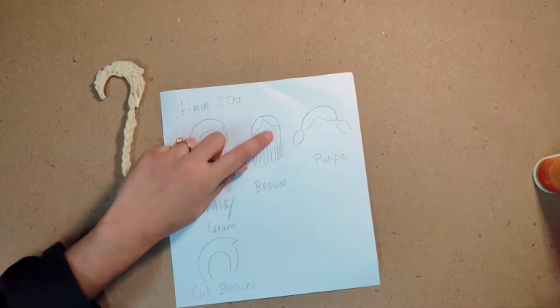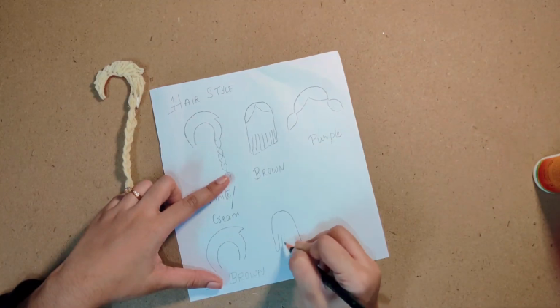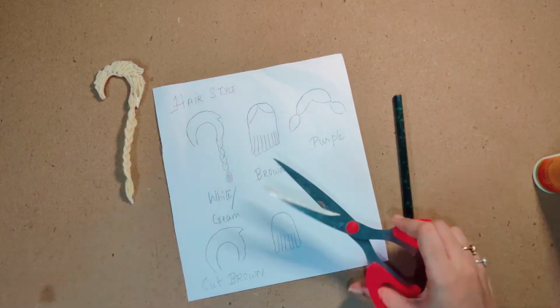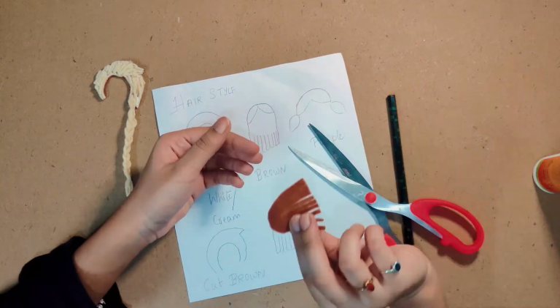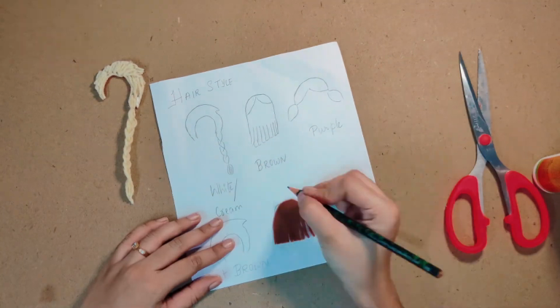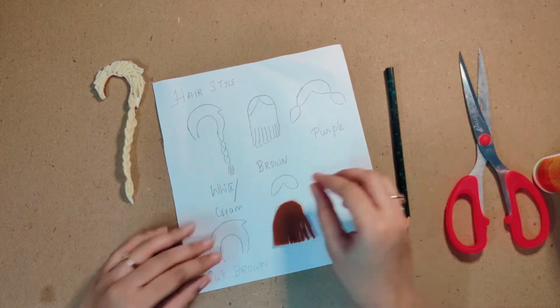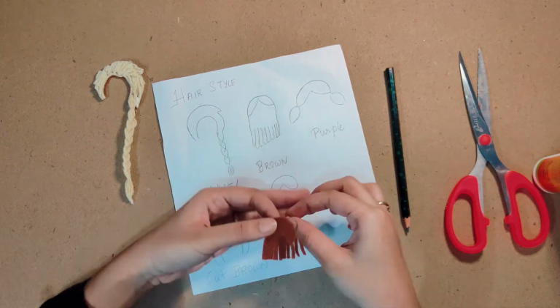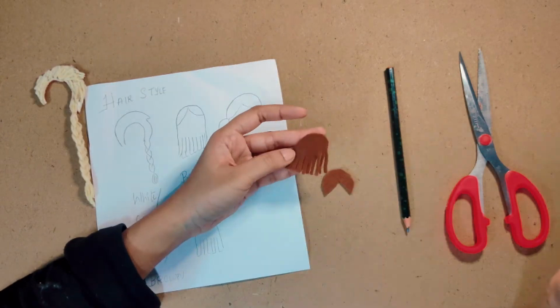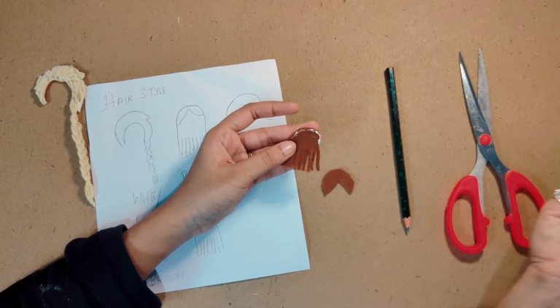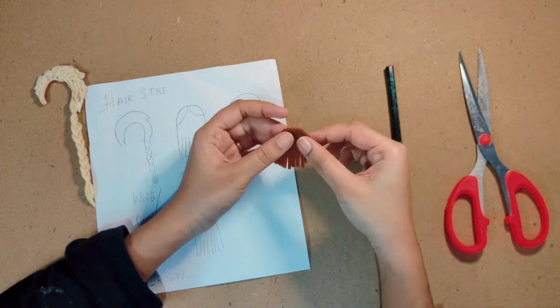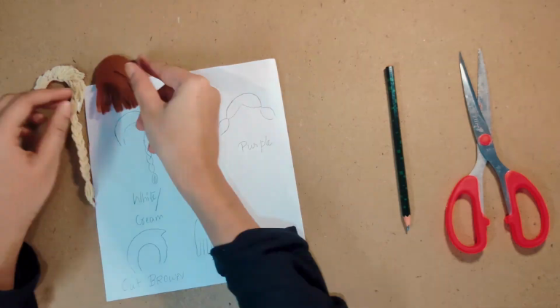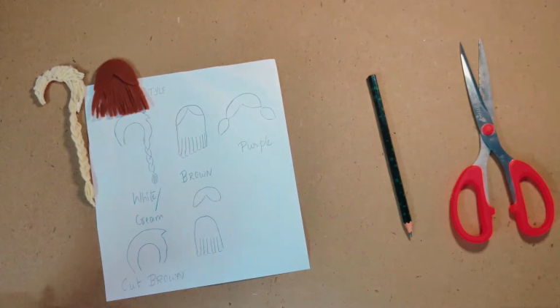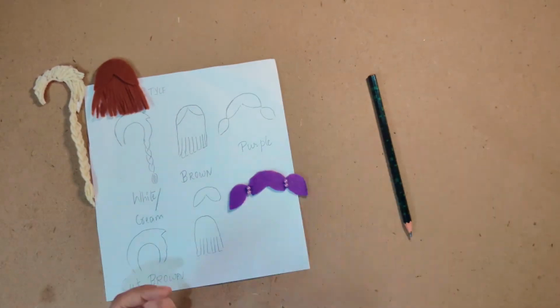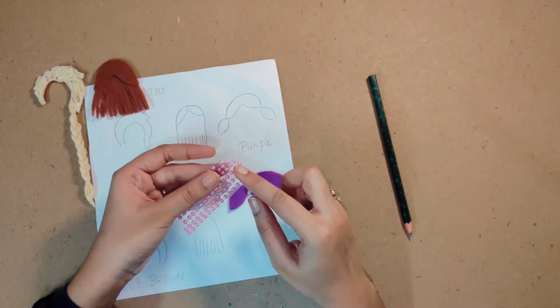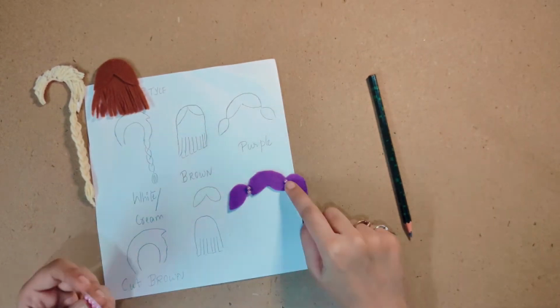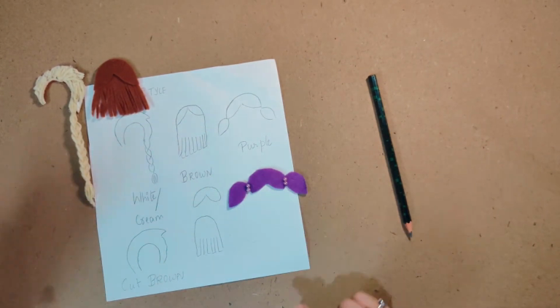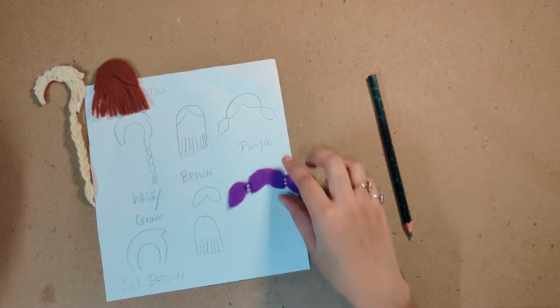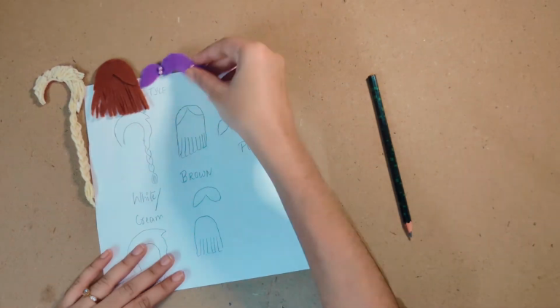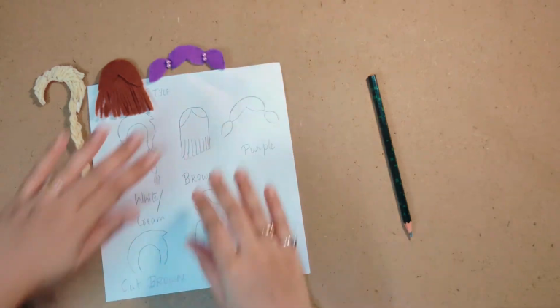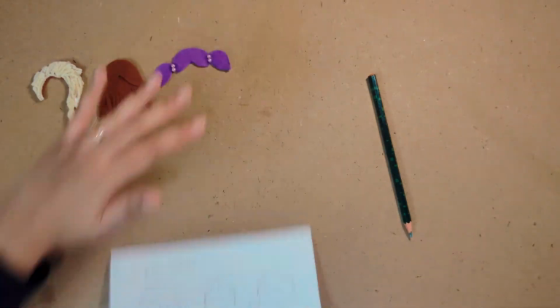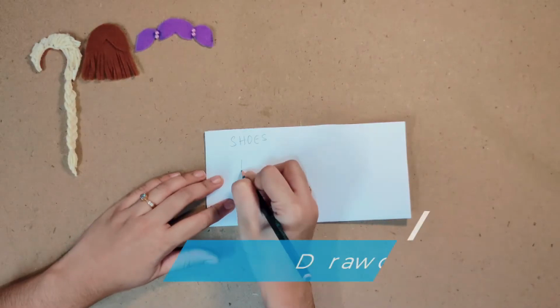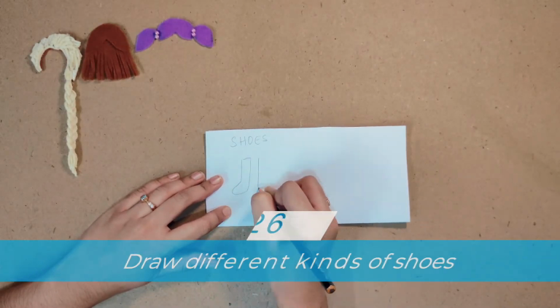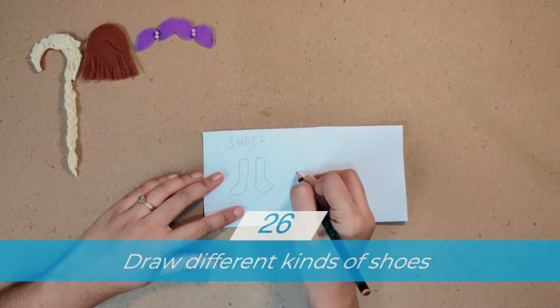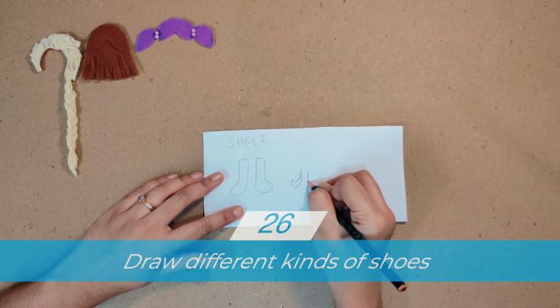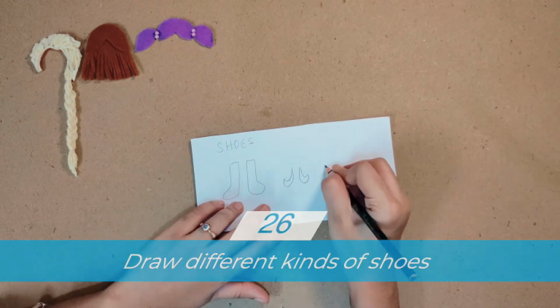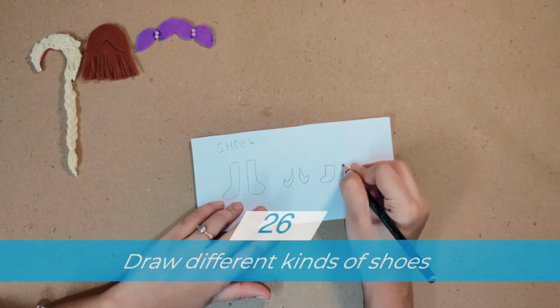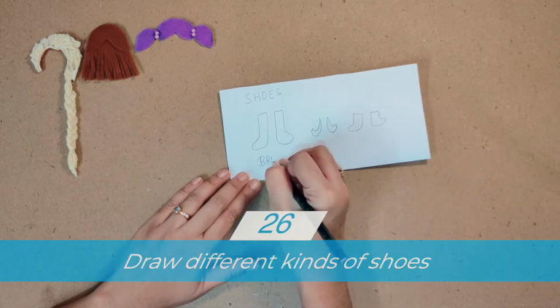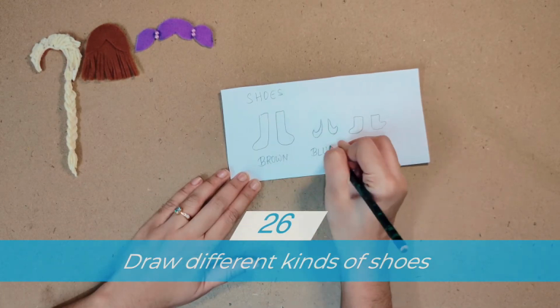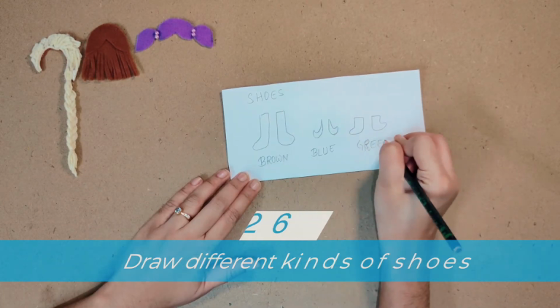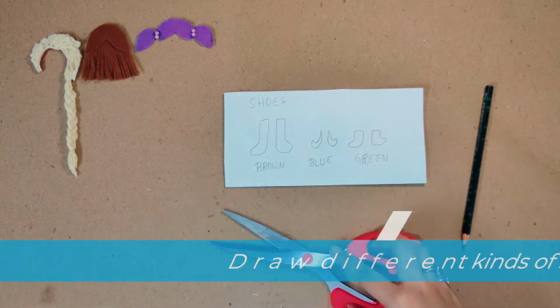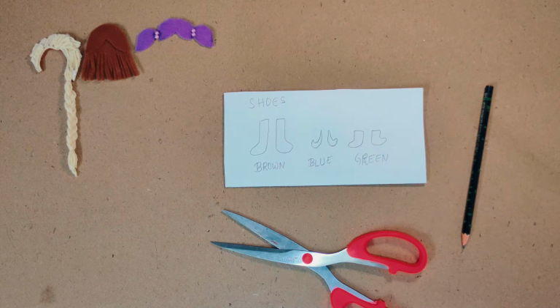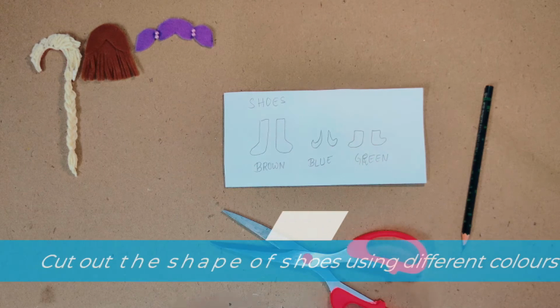Now we're putting on the socks. Now we're putting on the pants. Now we're putting on the shirt. Now we're putting on a smile.